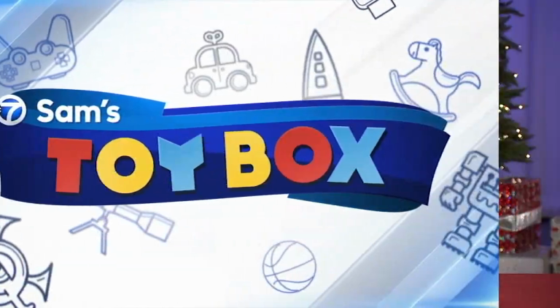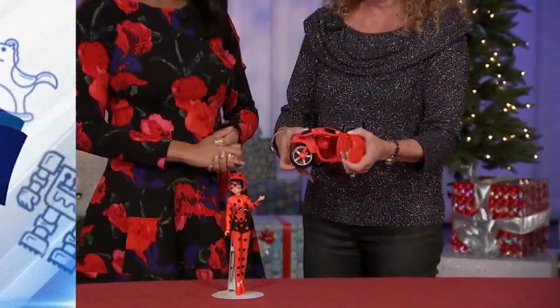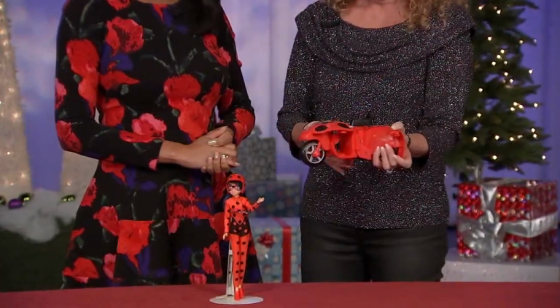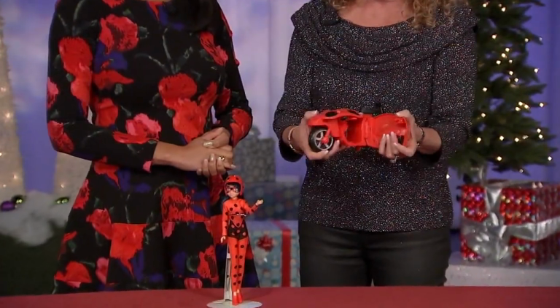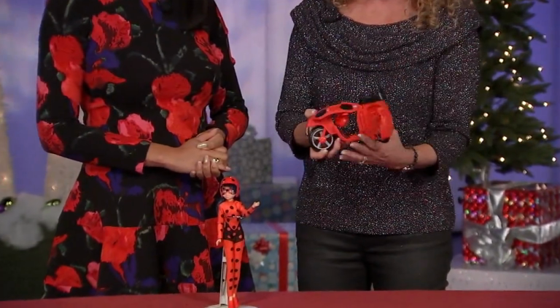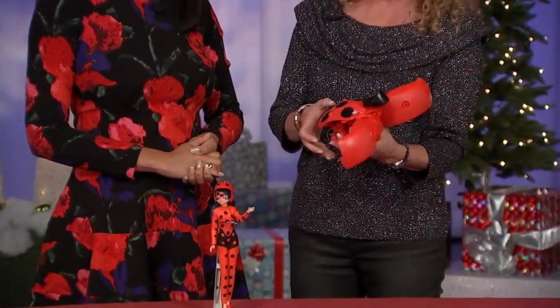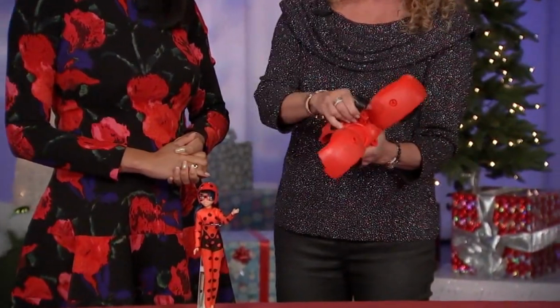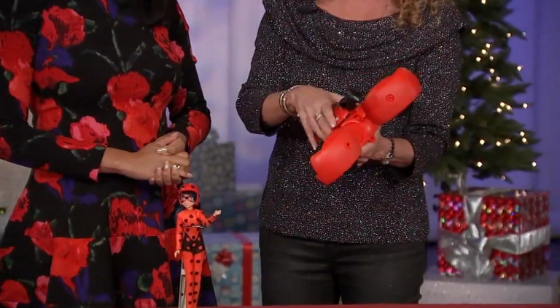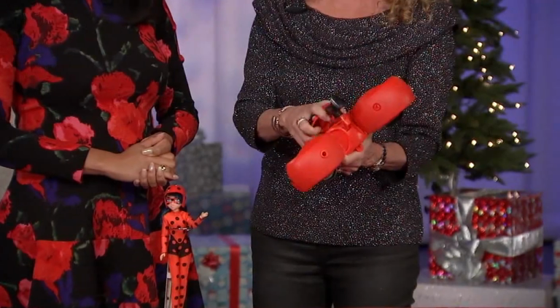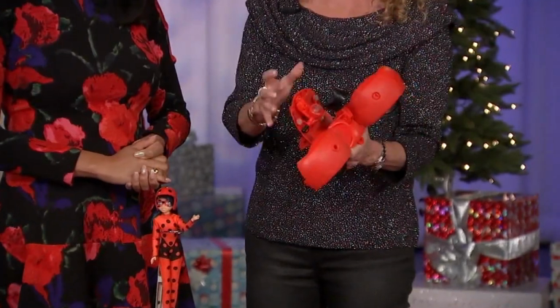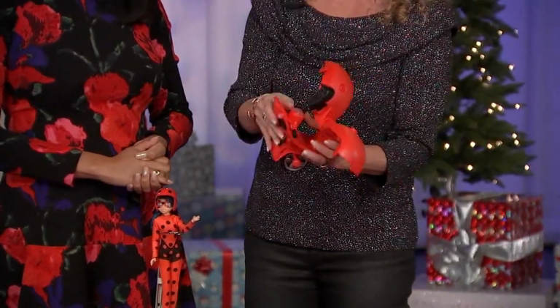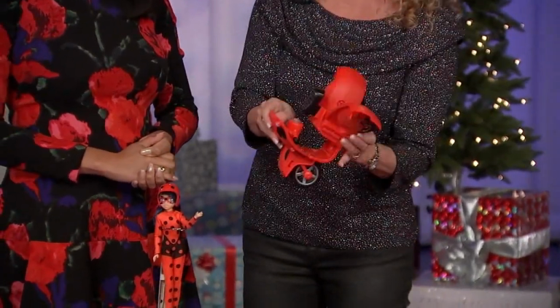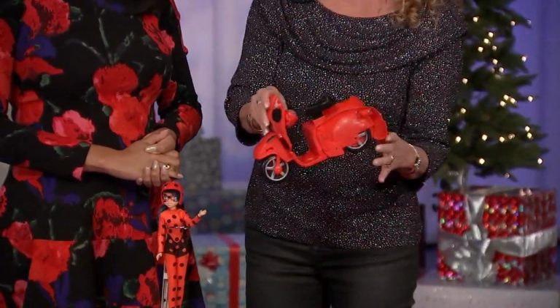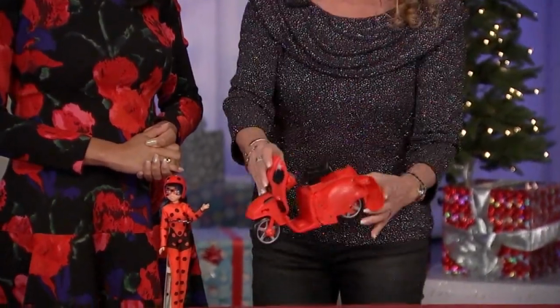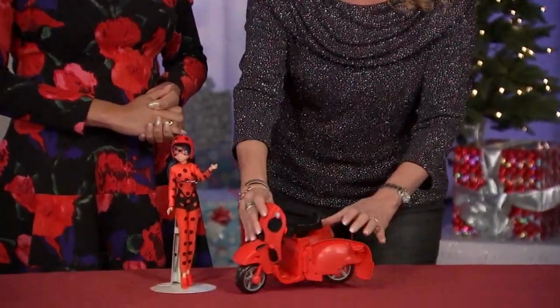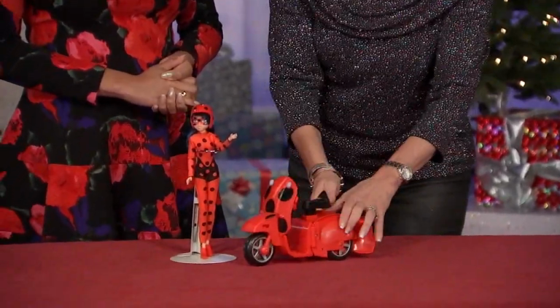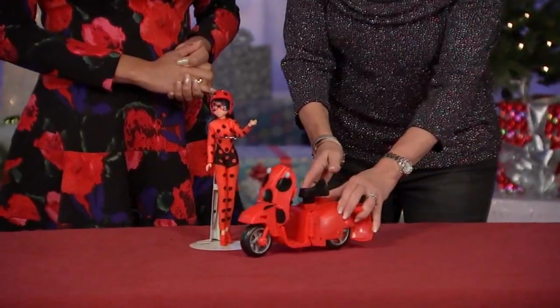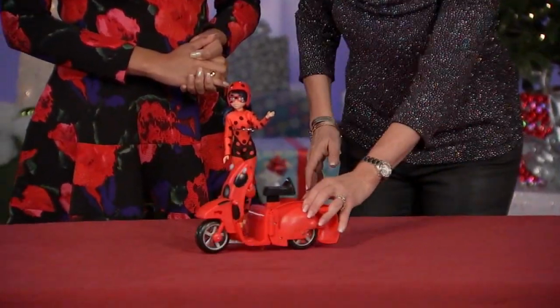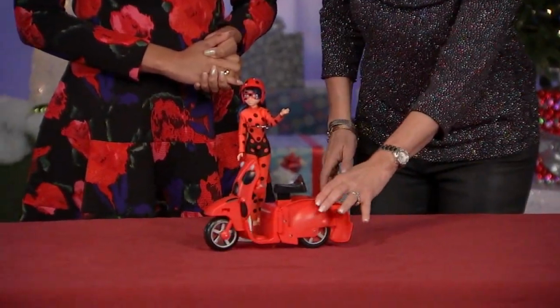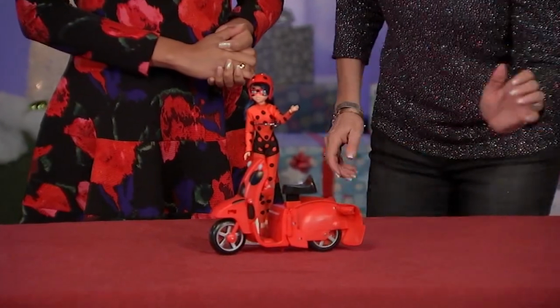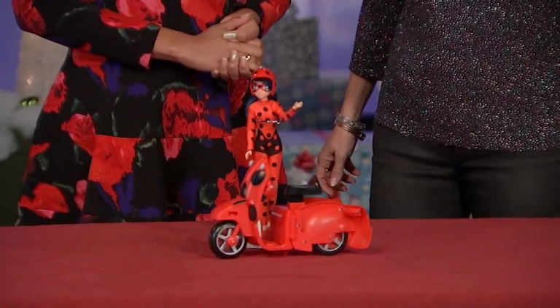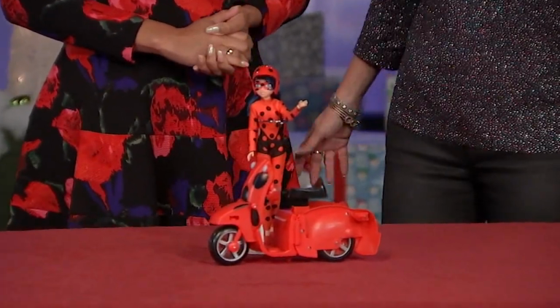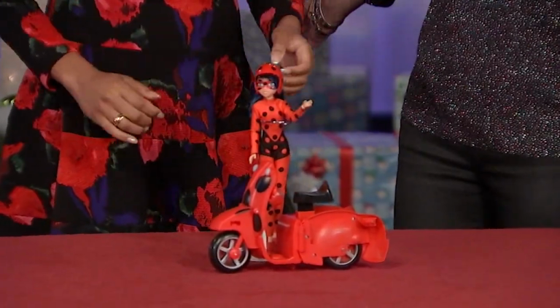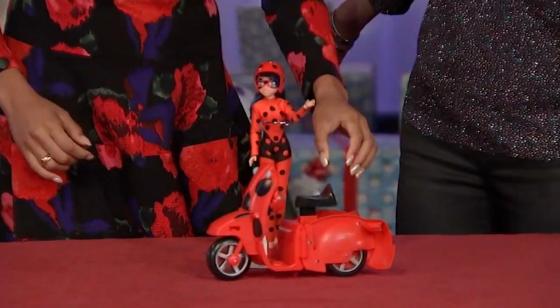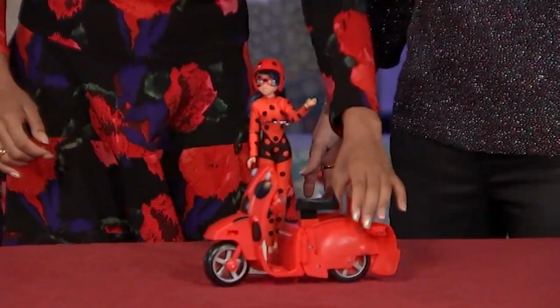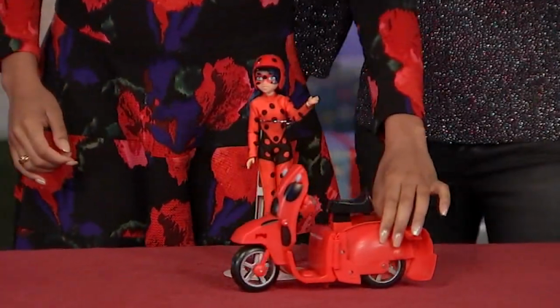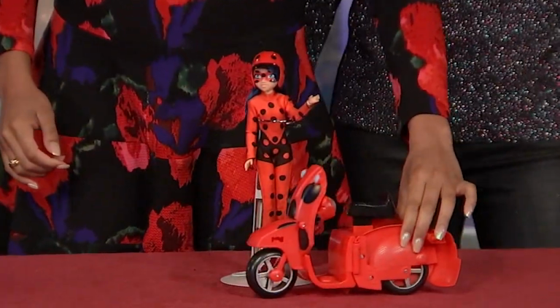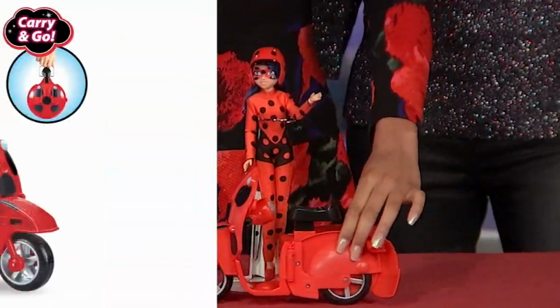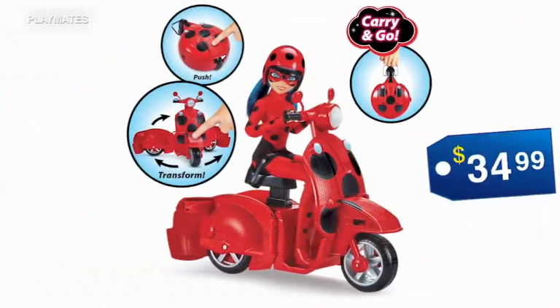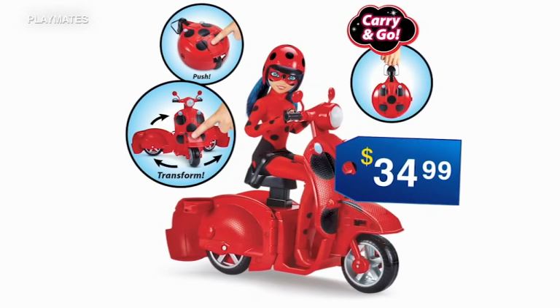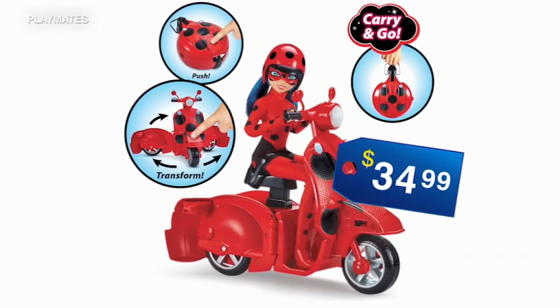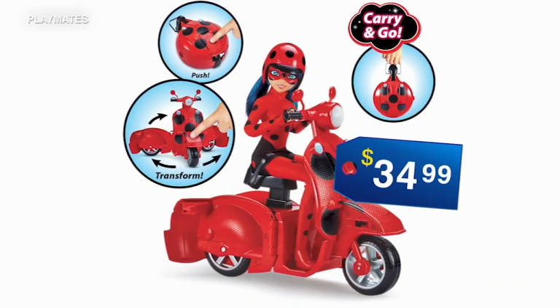There's also the Miraculous Ladybug Switch and Go Scooter and Ladybug doll. She and her friend are ready to get onto this transforming scooter and save the city. Great for kids 4 and up, coming in at $34.99.